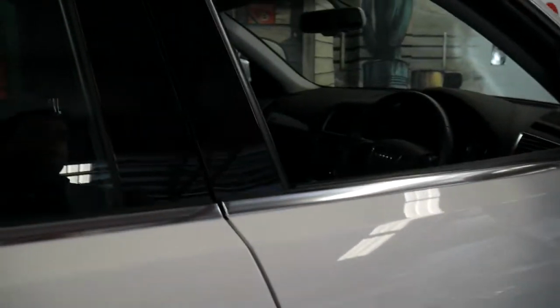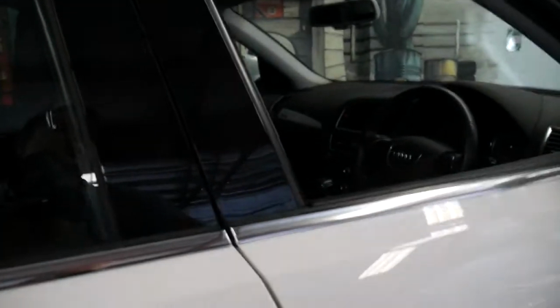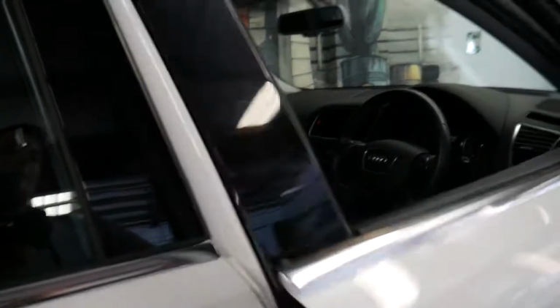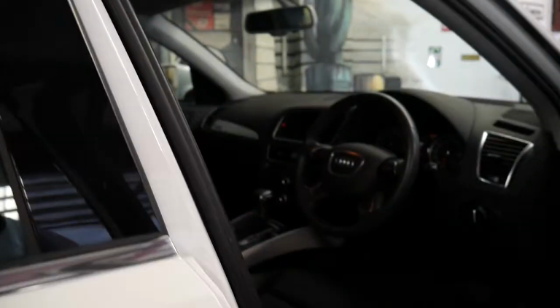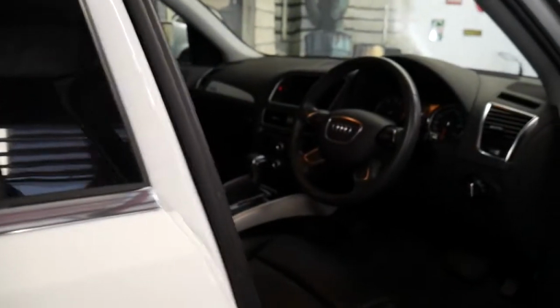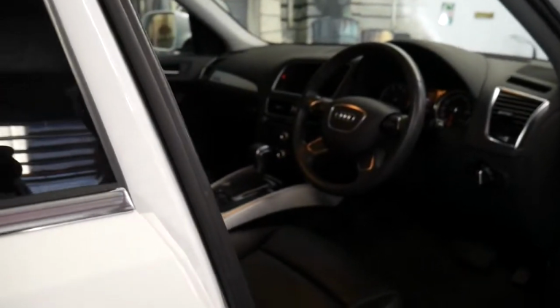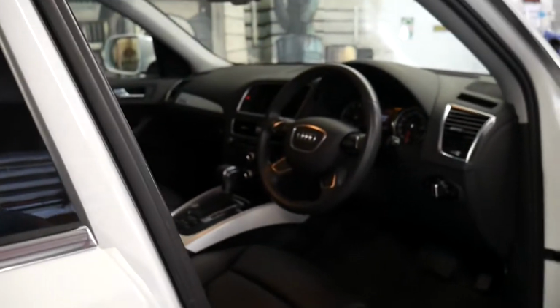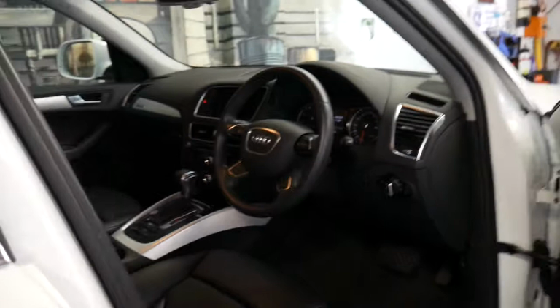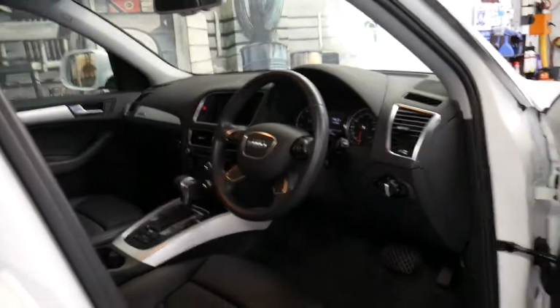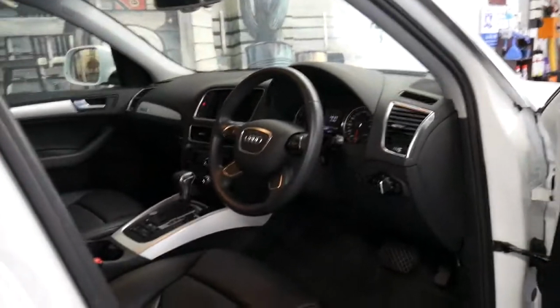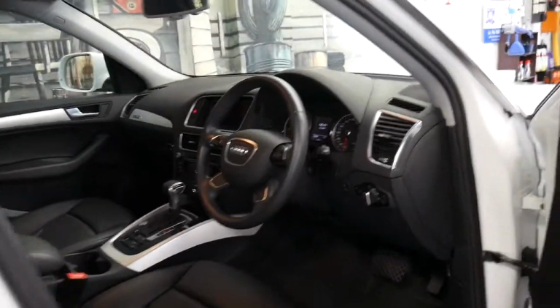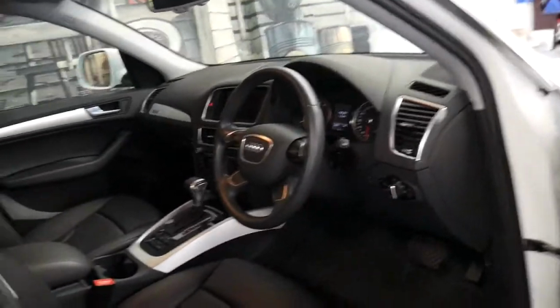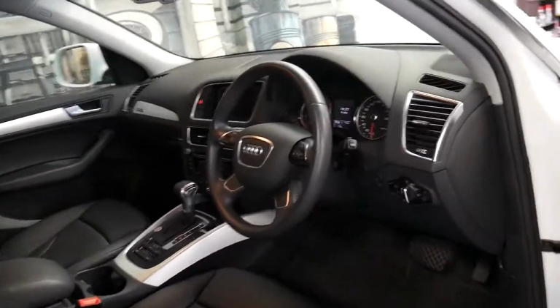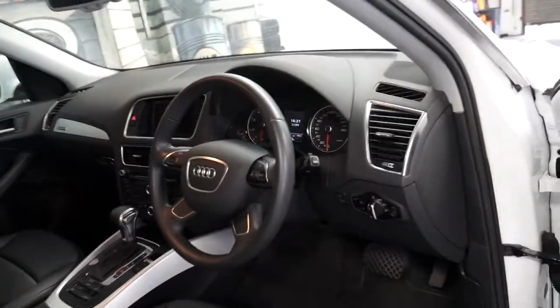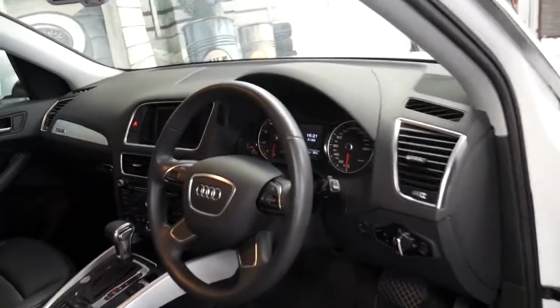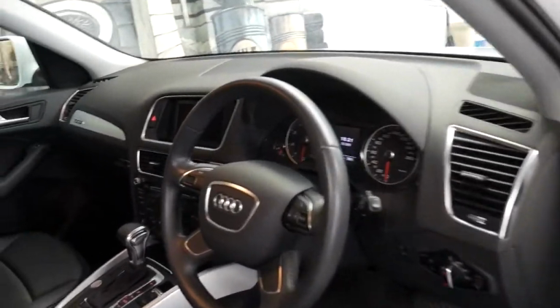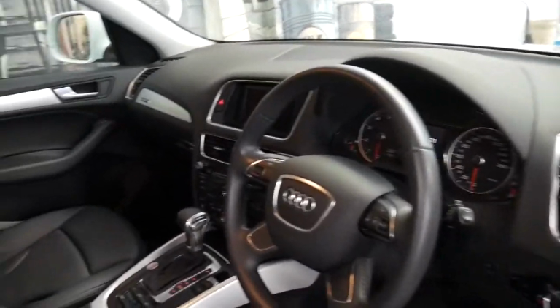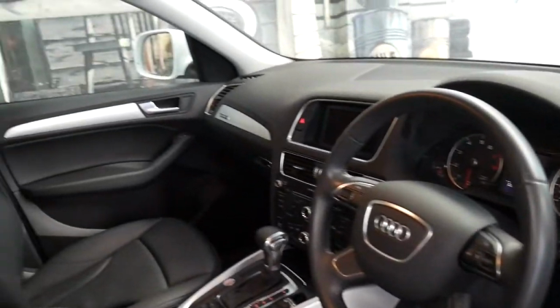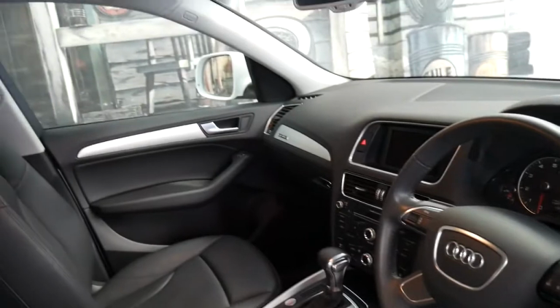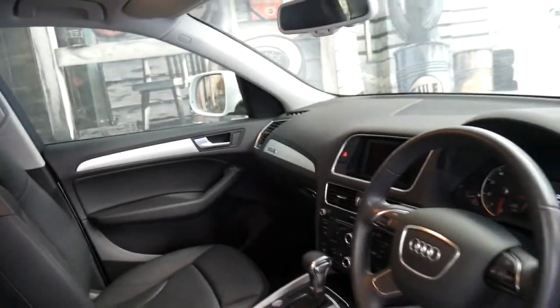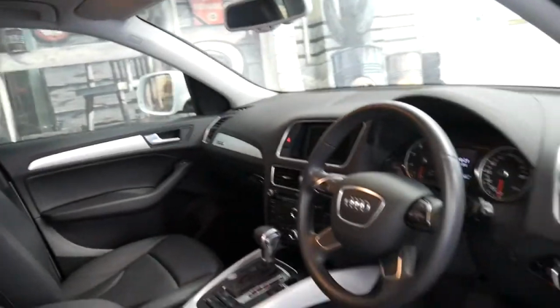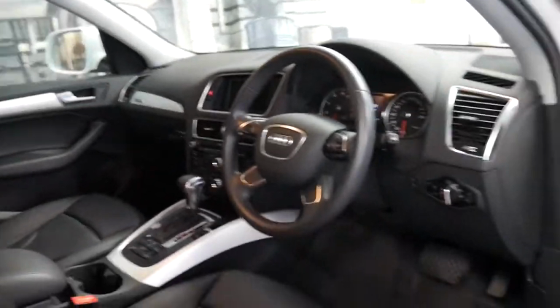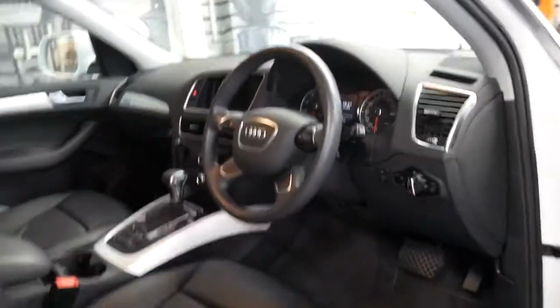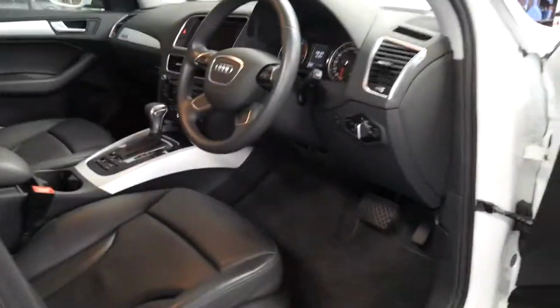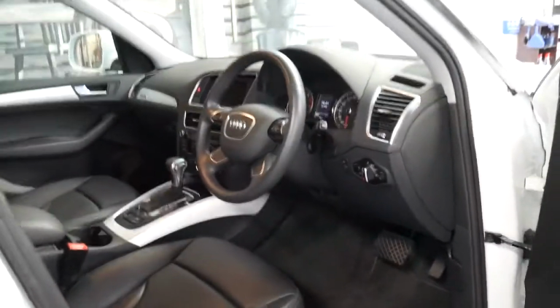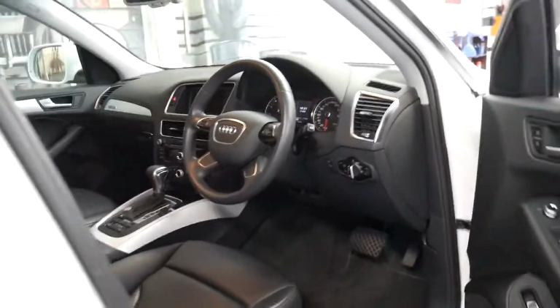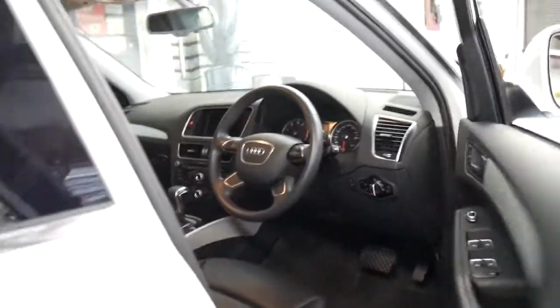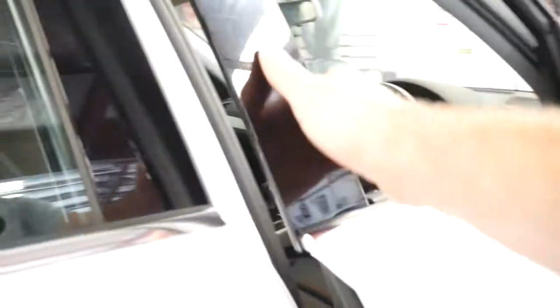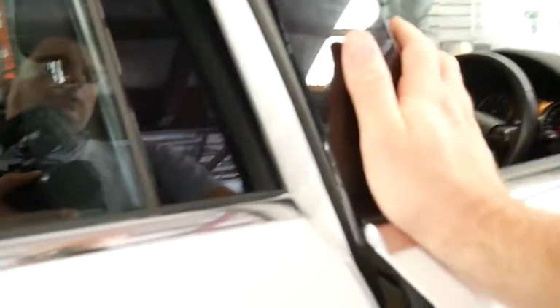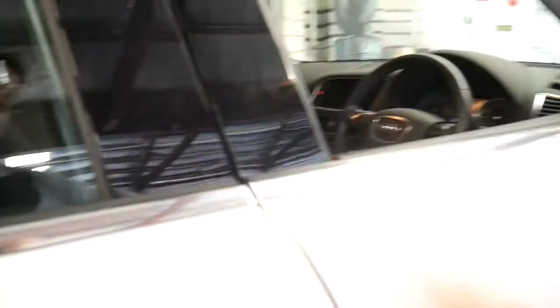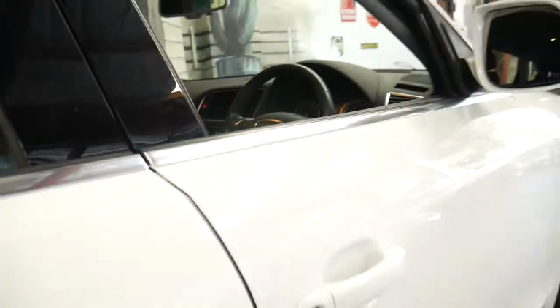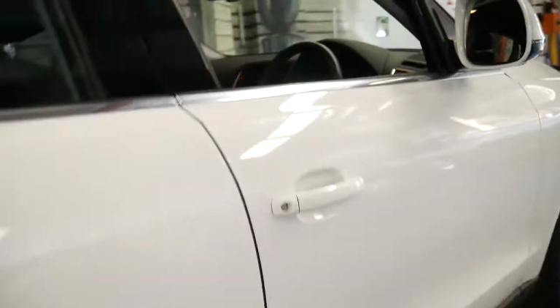It's got the new 8-speed gearbox, push-button start and an electric boot. It's white with black leather interior, and it comes with the two original remote keys and the third key is a spare.